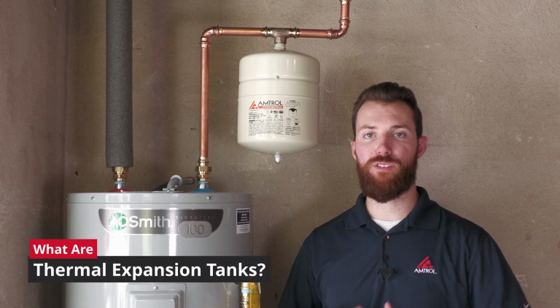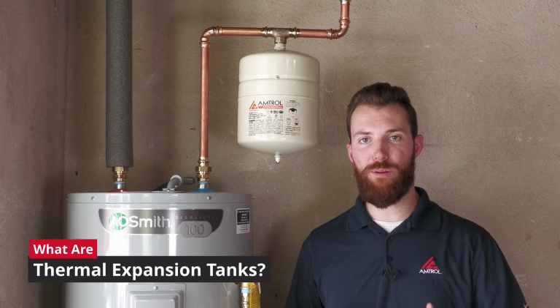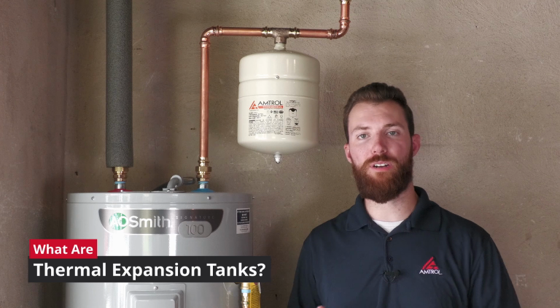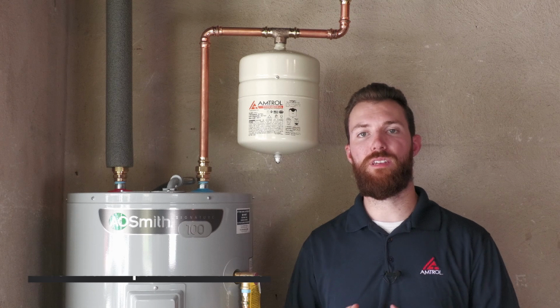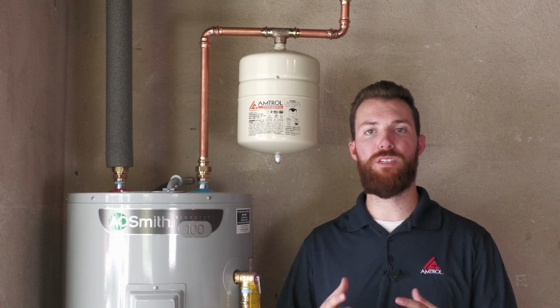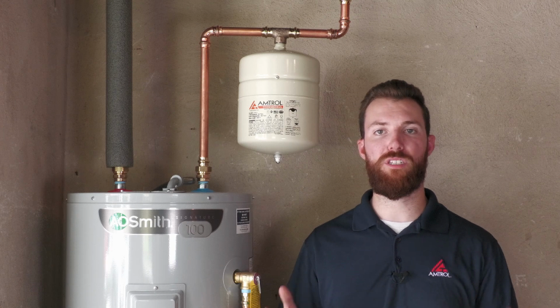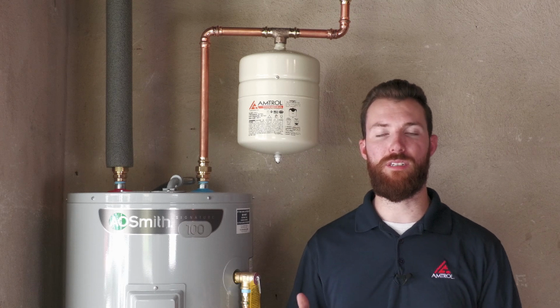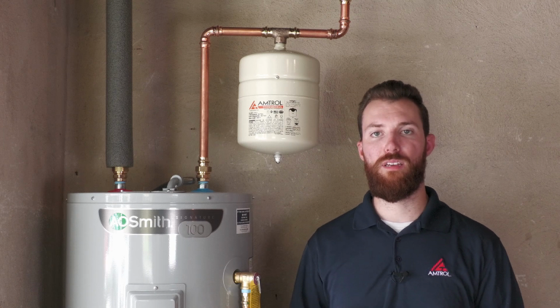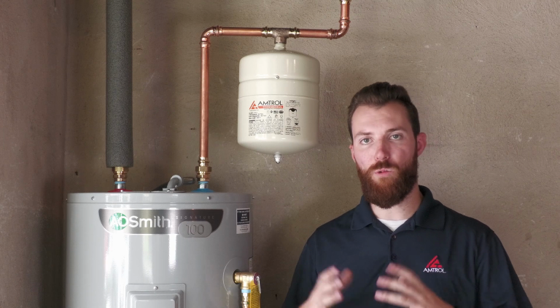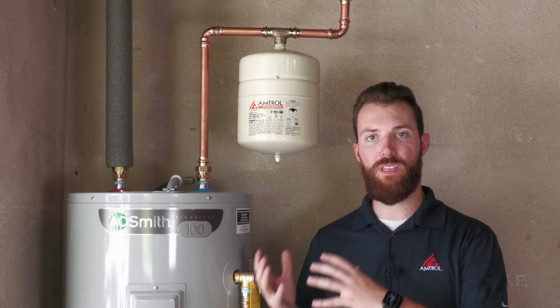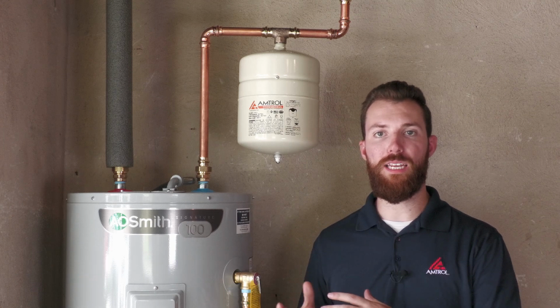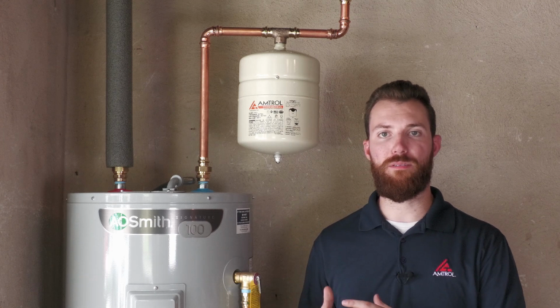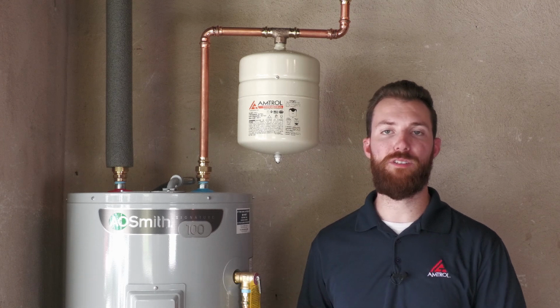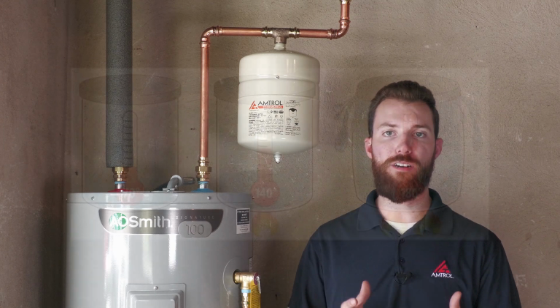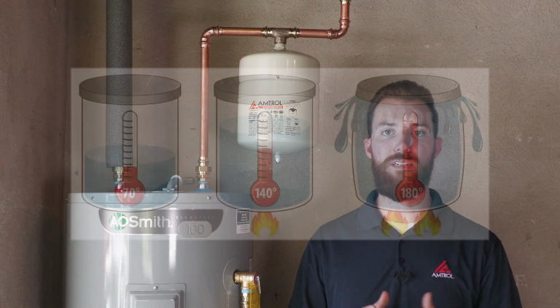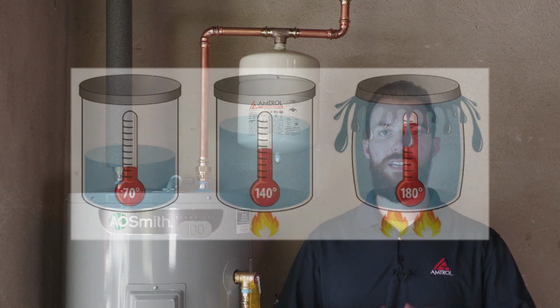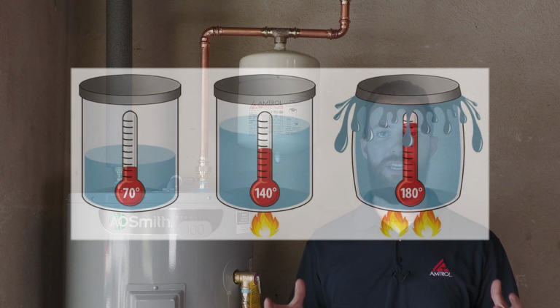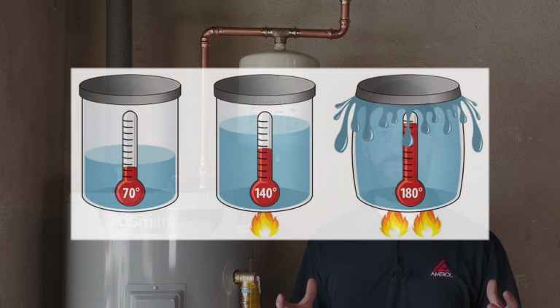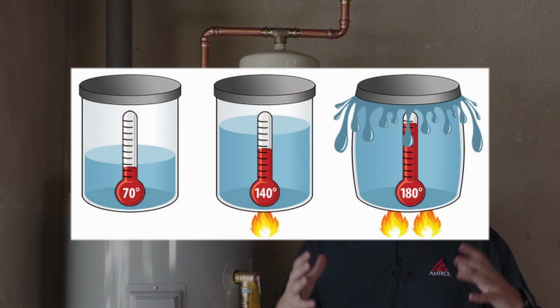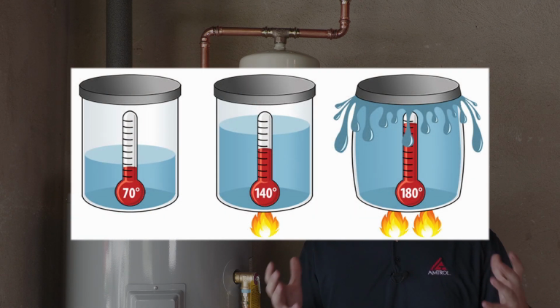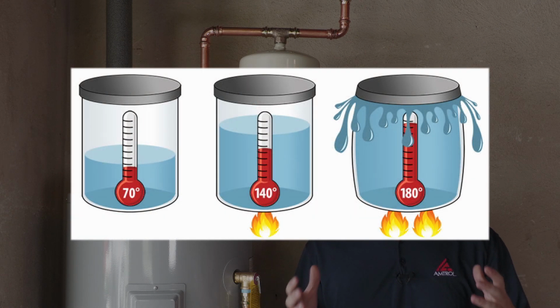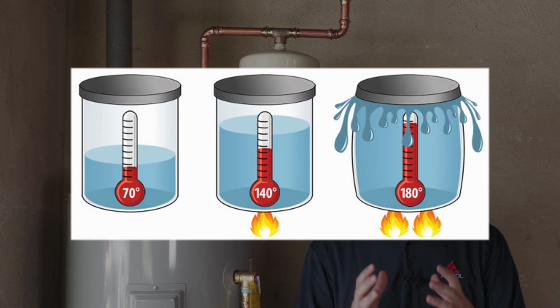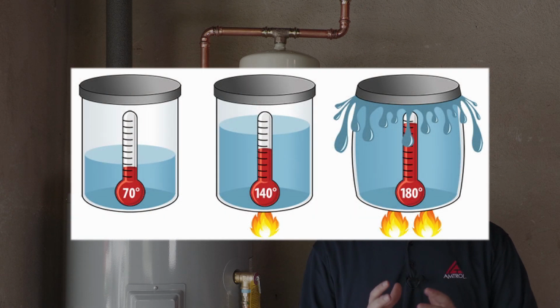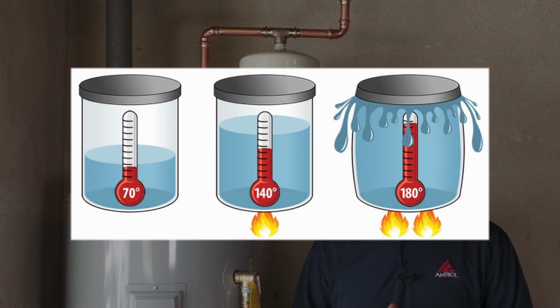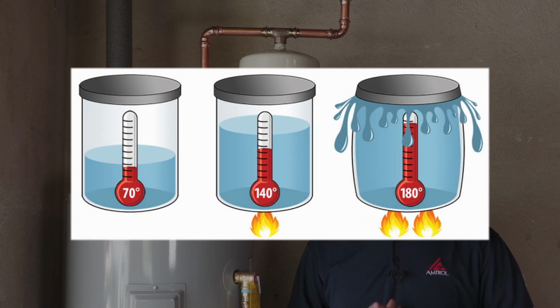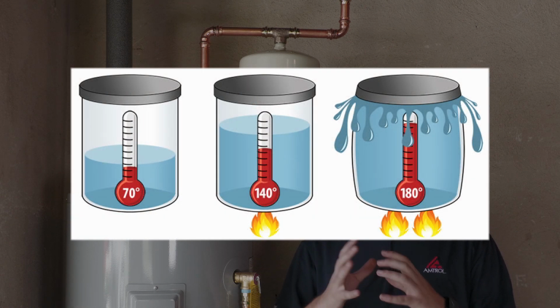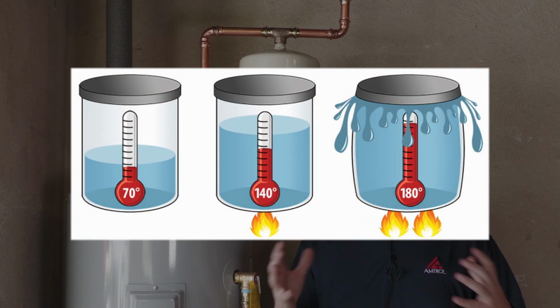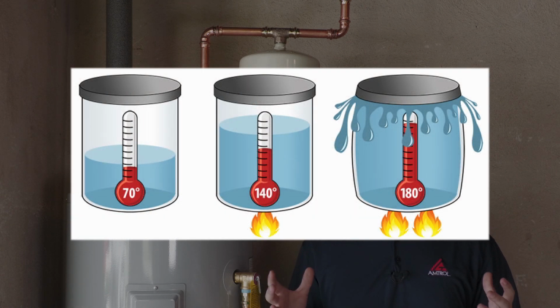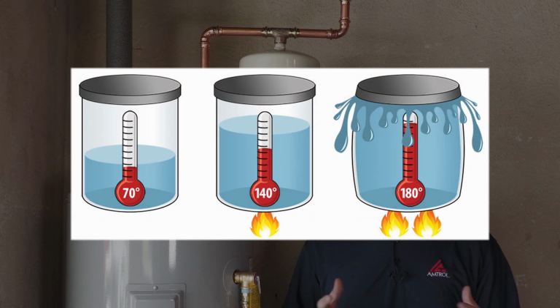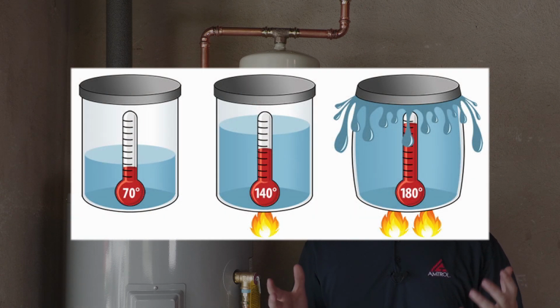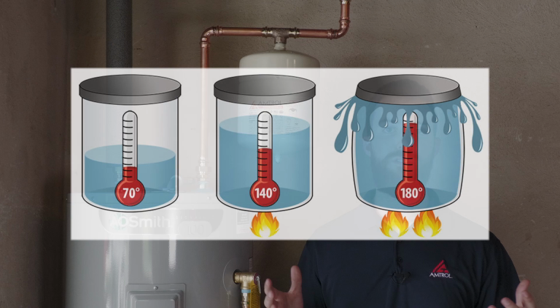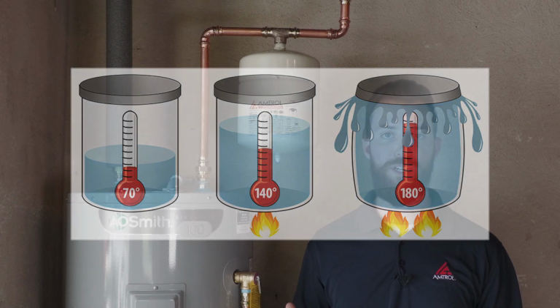First, I want to start with: what is thermal expansion? When water is within a heating system, as we add energy in, it's going to begin to expand. Water in itself is an incompressible liquid, which means that if it has nowhere to go, it's going to begin to build pressure.